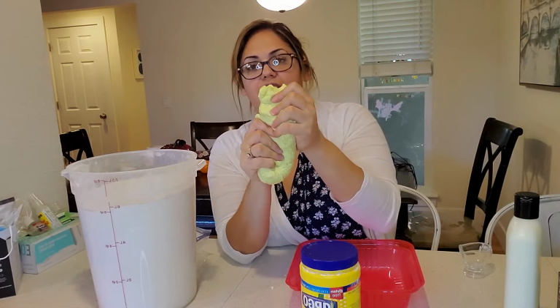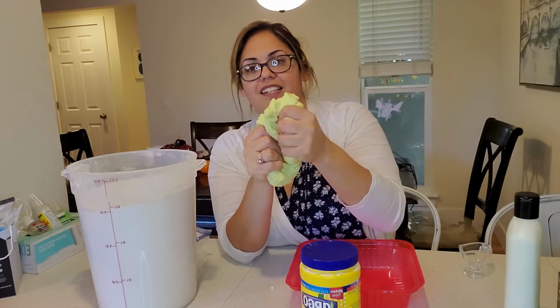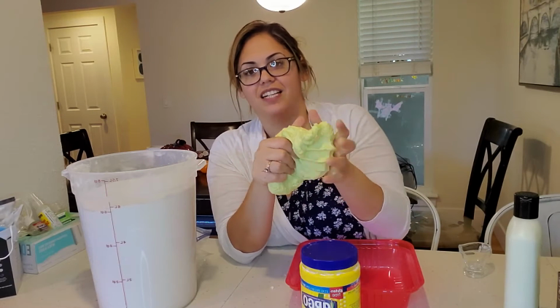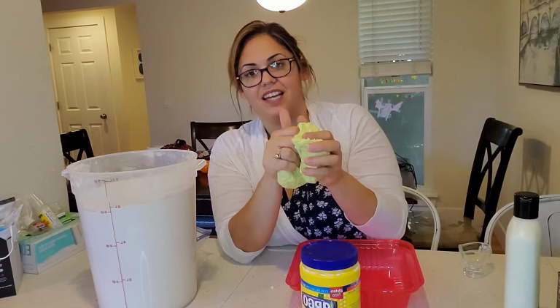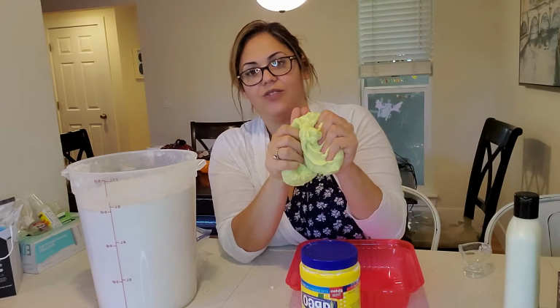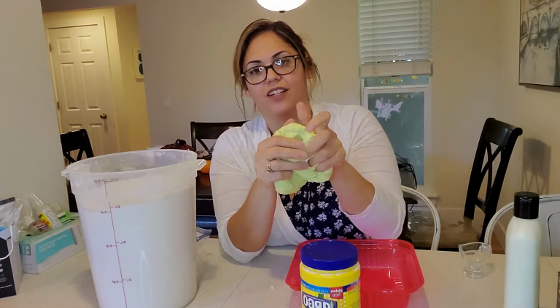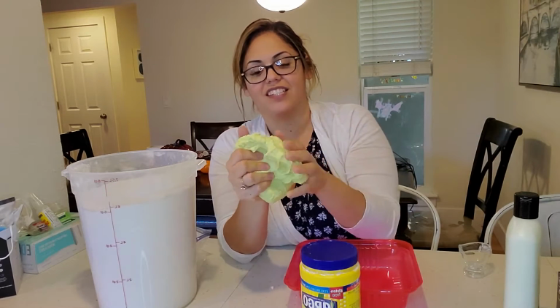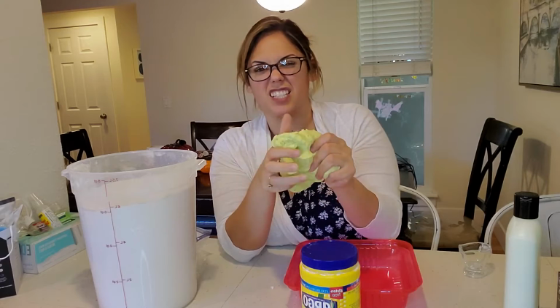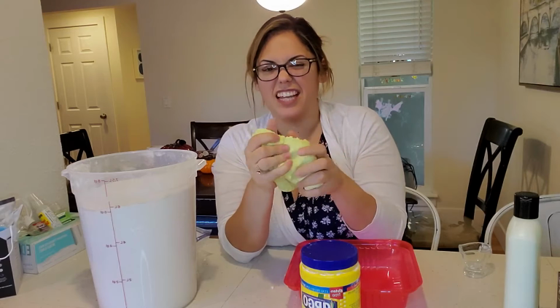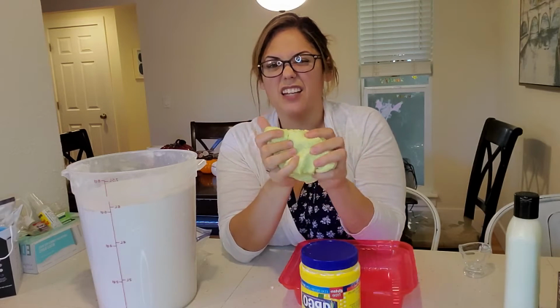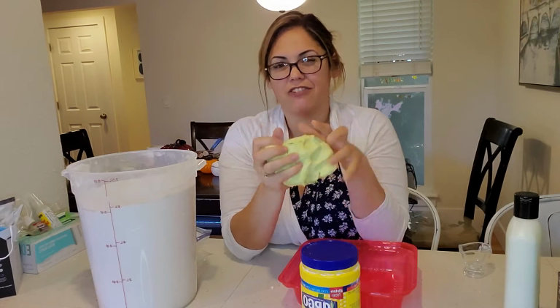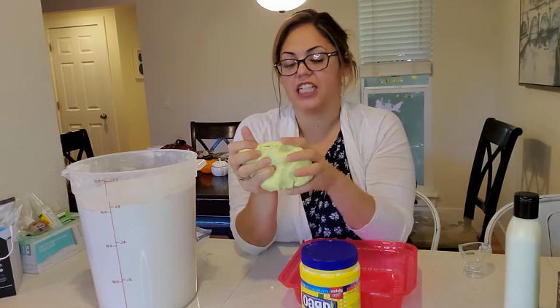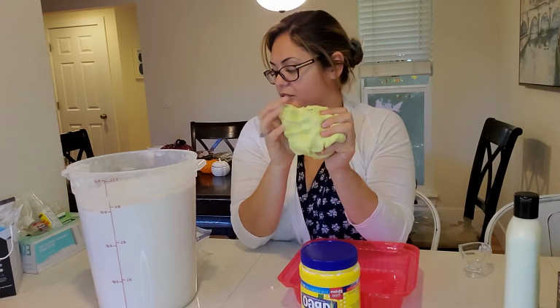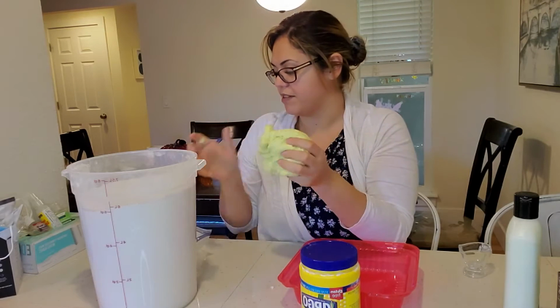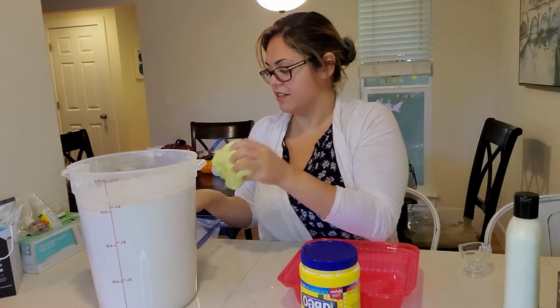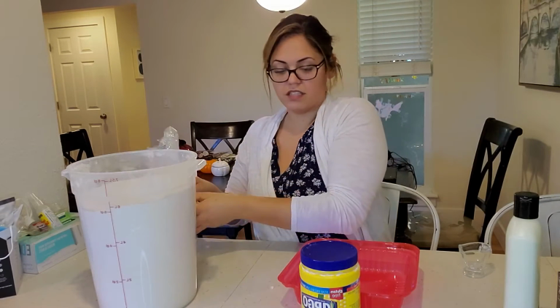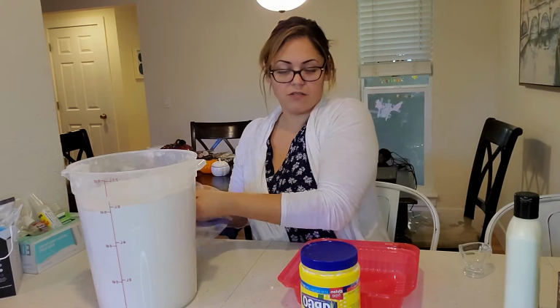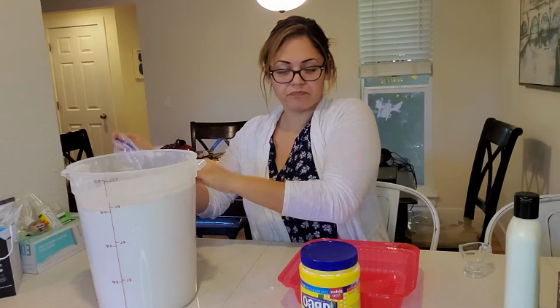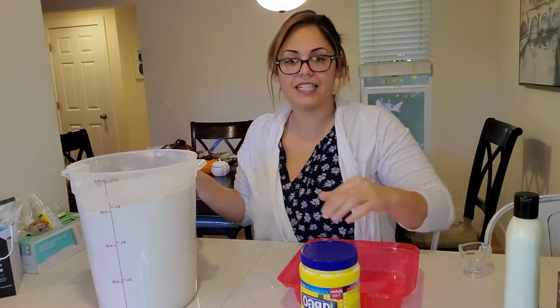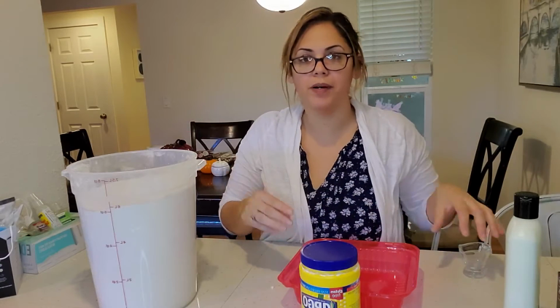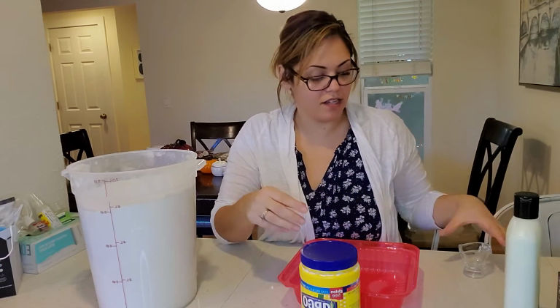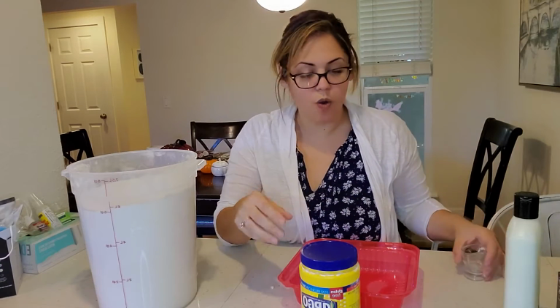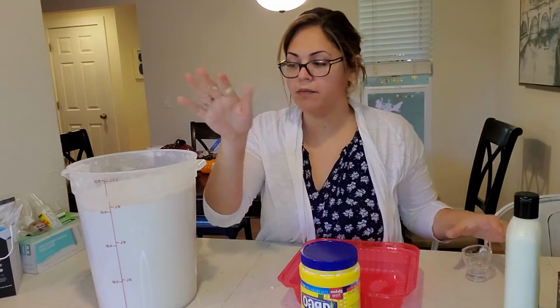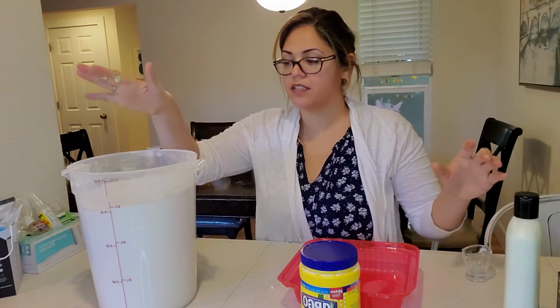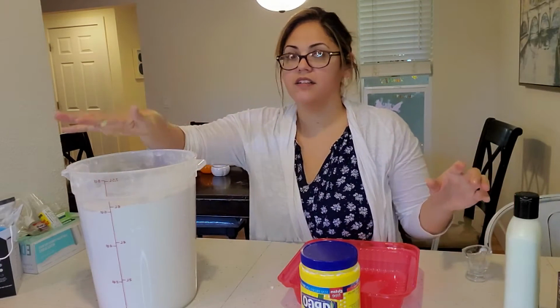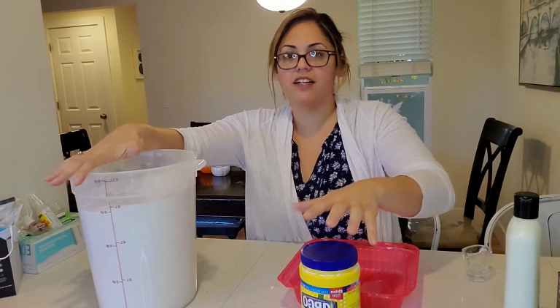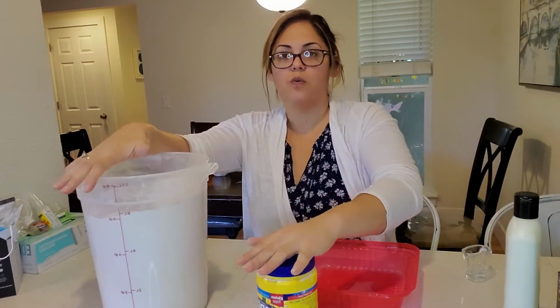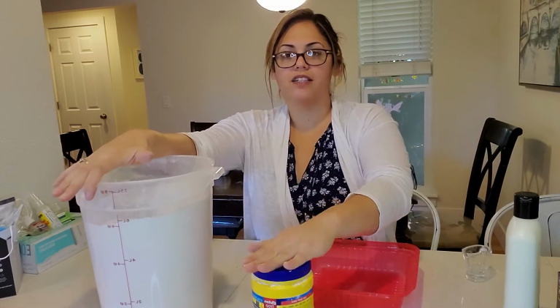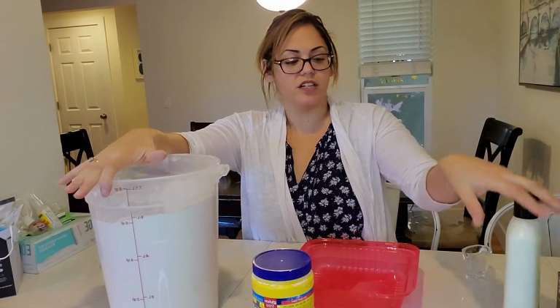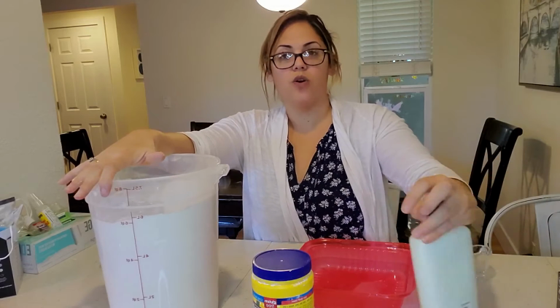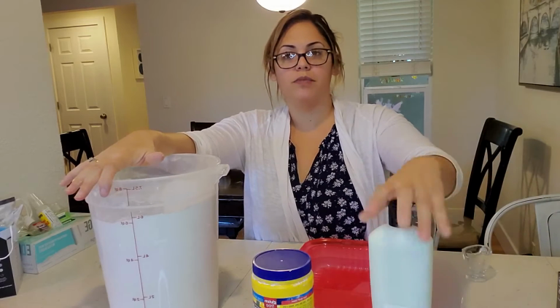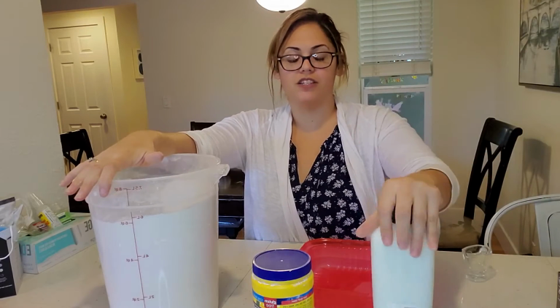It's equal parts: one part flour, one part cornstarch, one part conditioner.